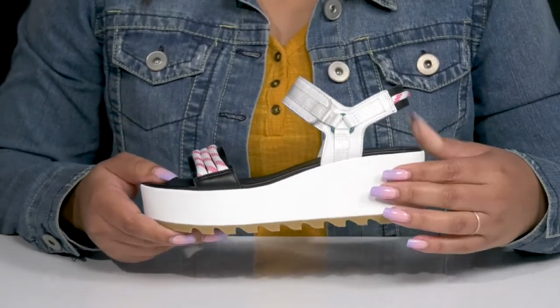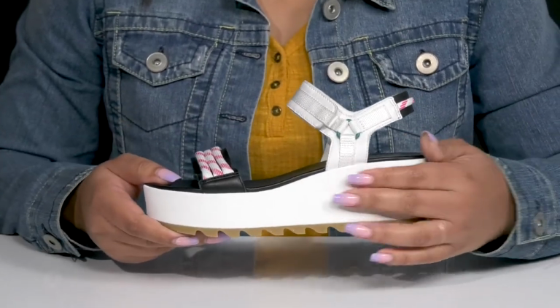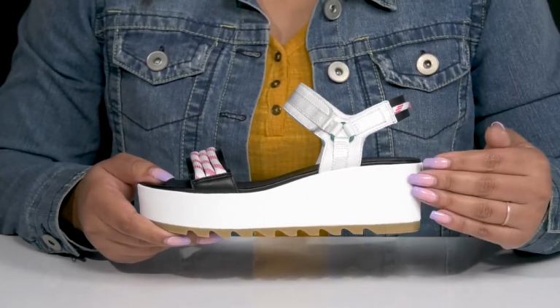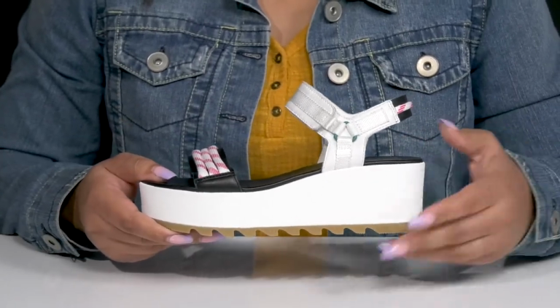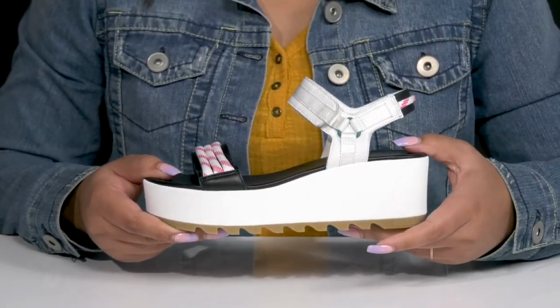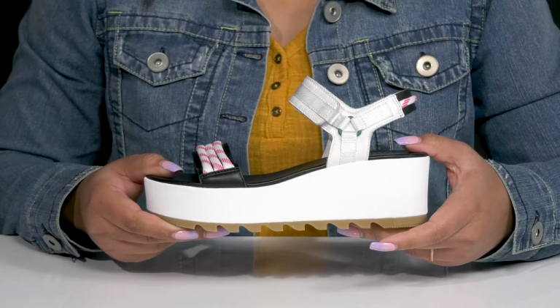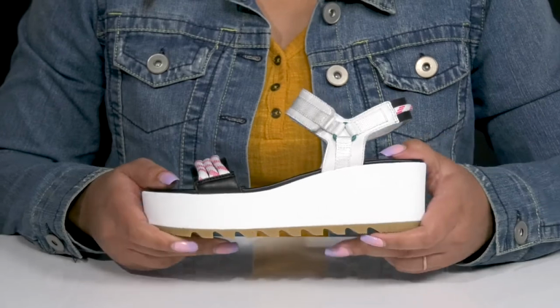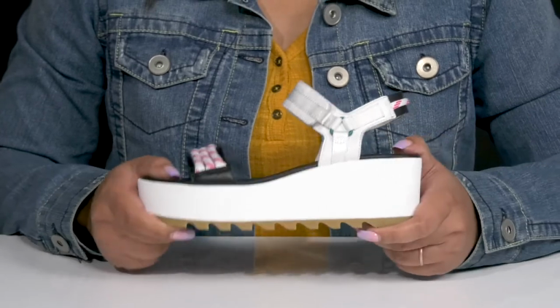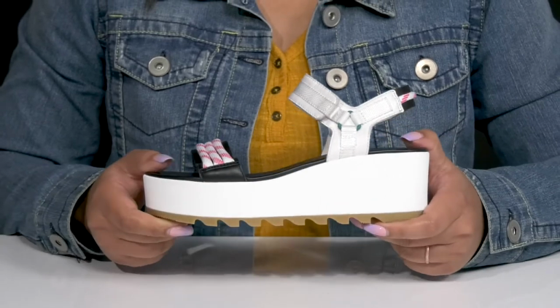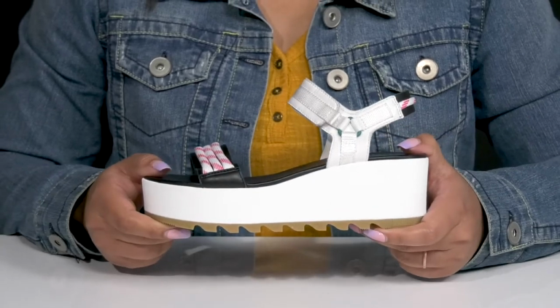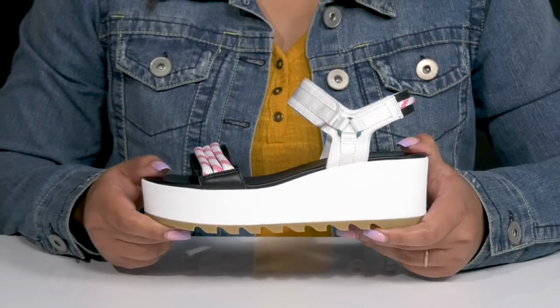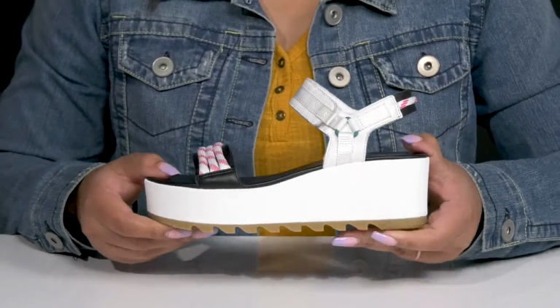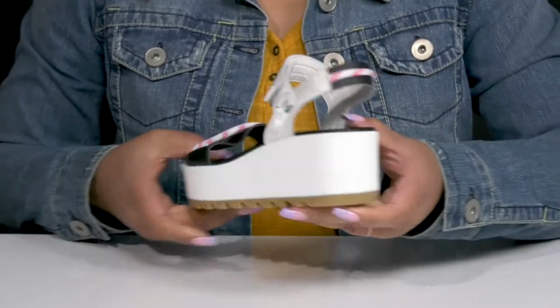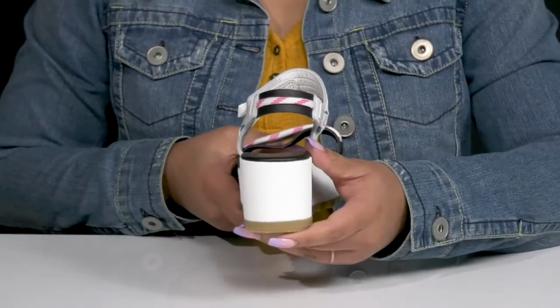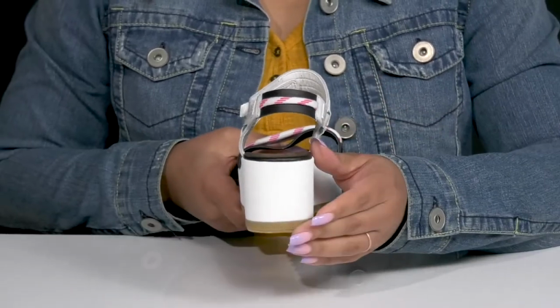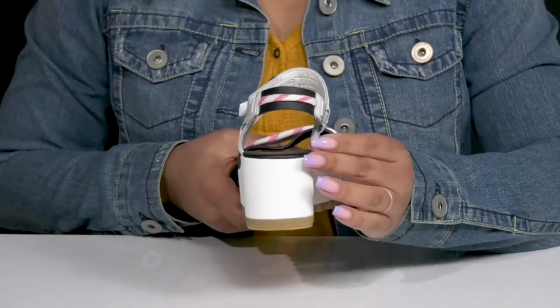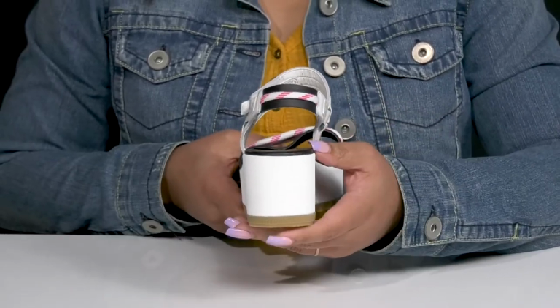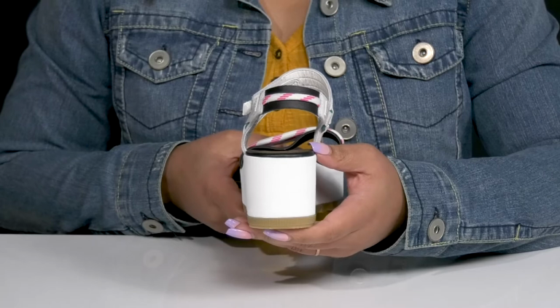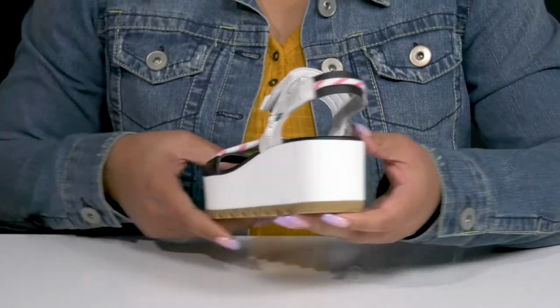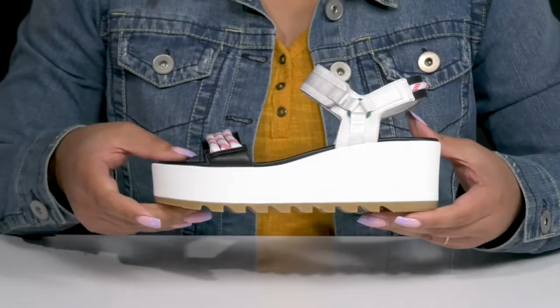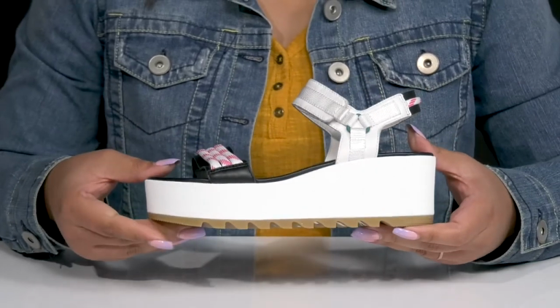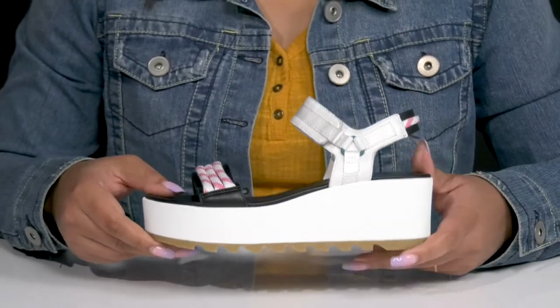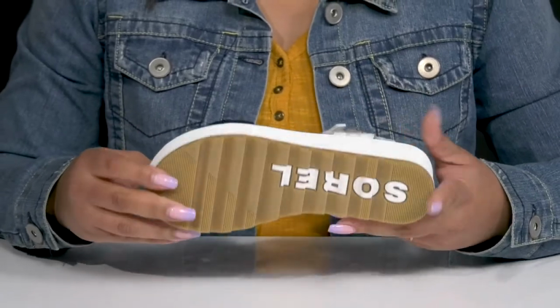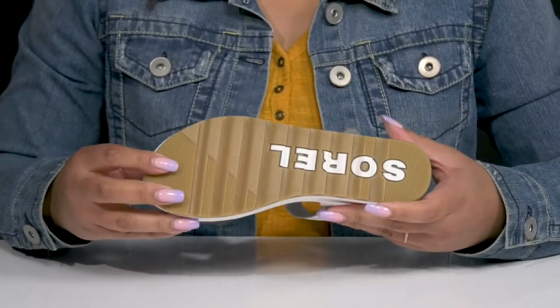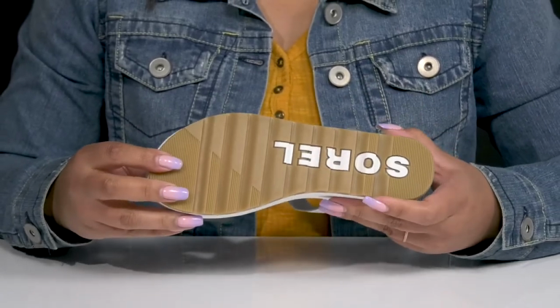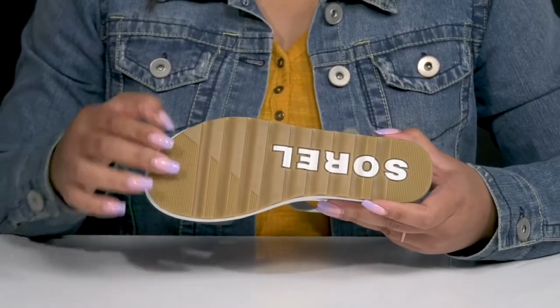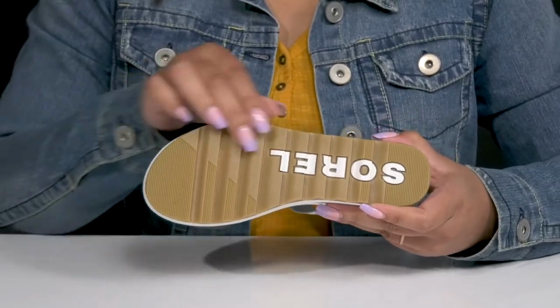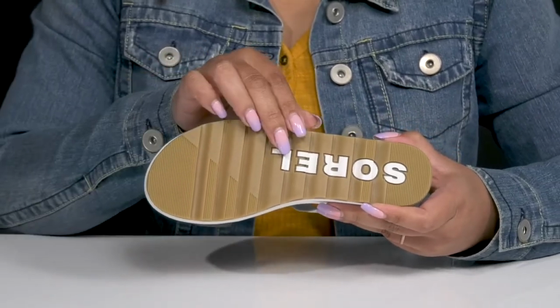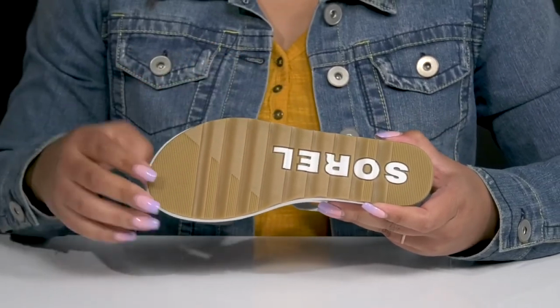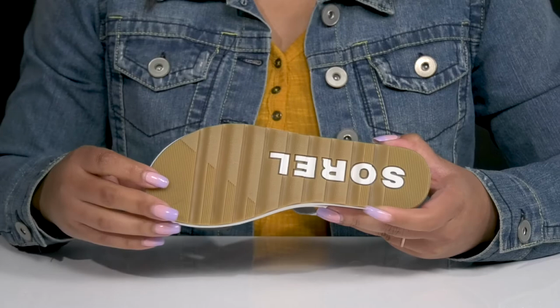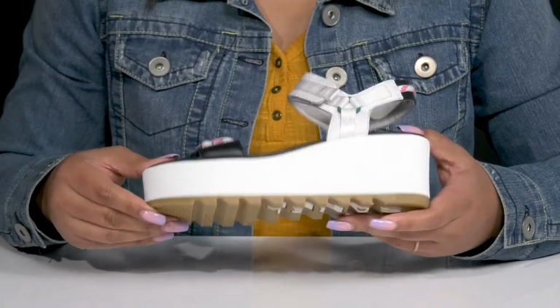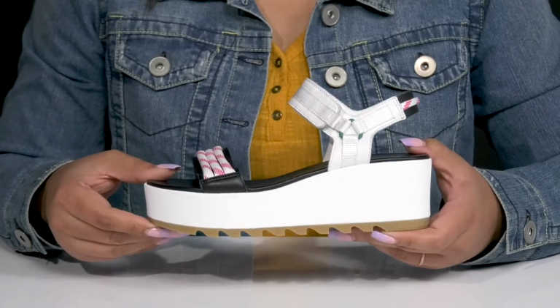The midsole has a textured design for added flair, and they have a sturdy and durable build. You'll also get about a 2-inch boost in height from the platform, all on top of a durable rubber outsole that has textured sawtooth grooves to keep you stable.